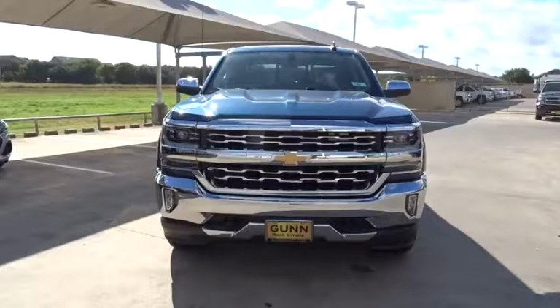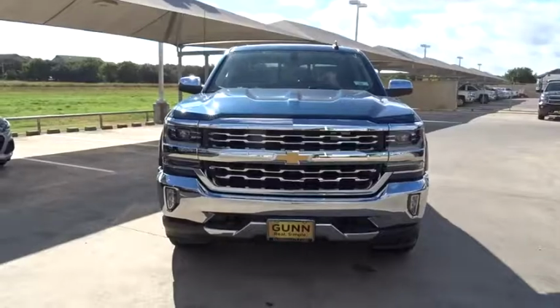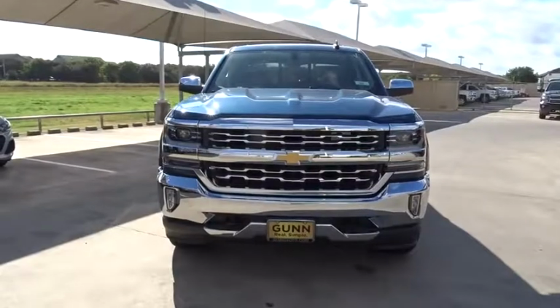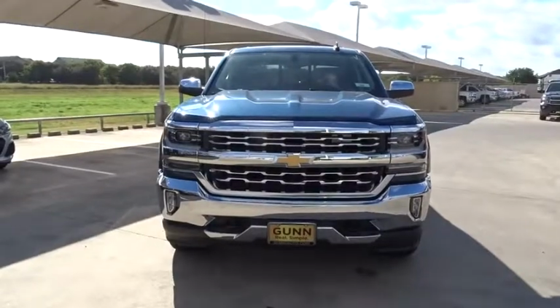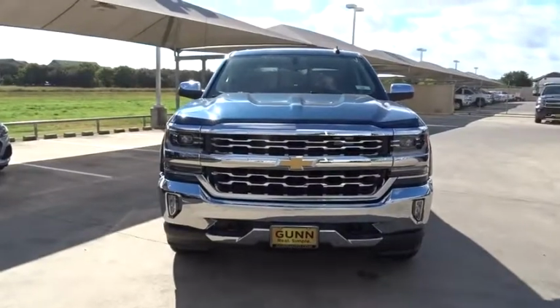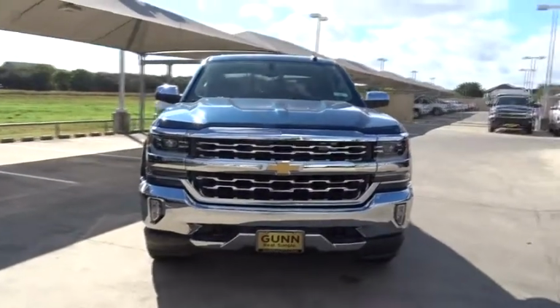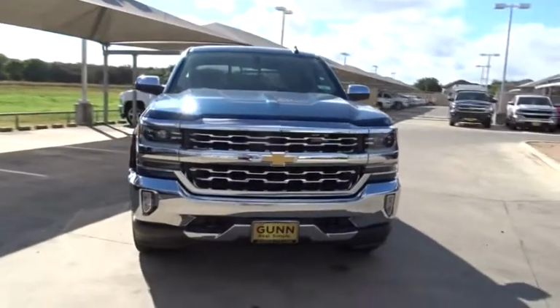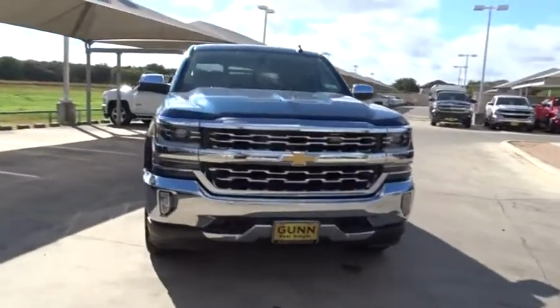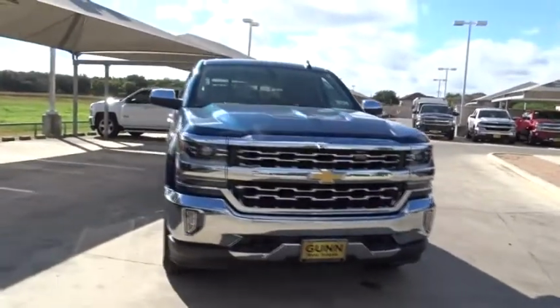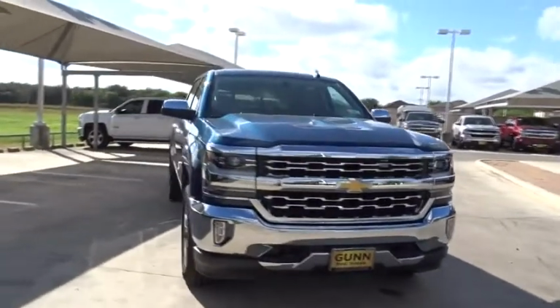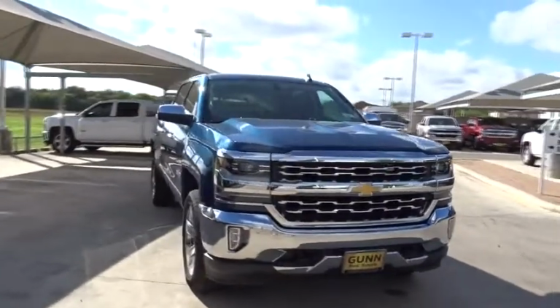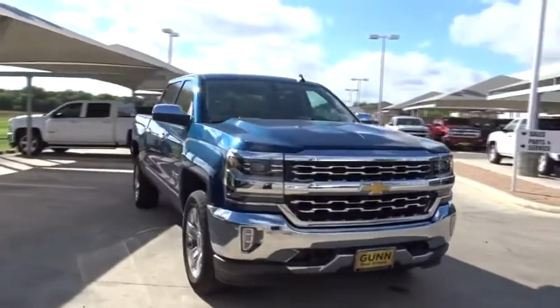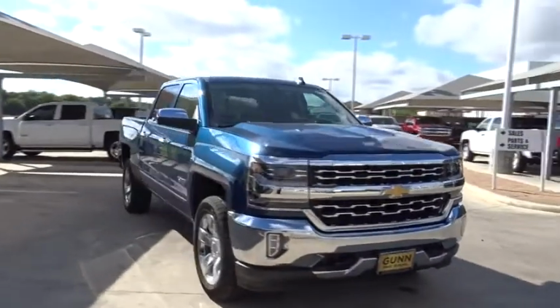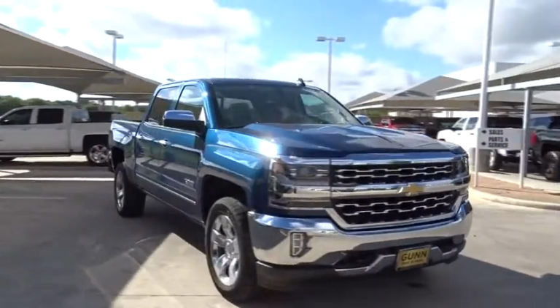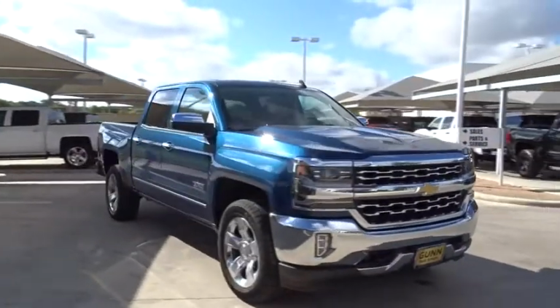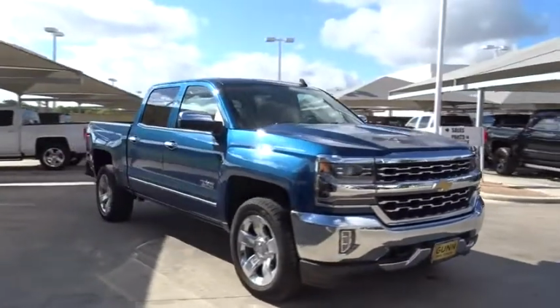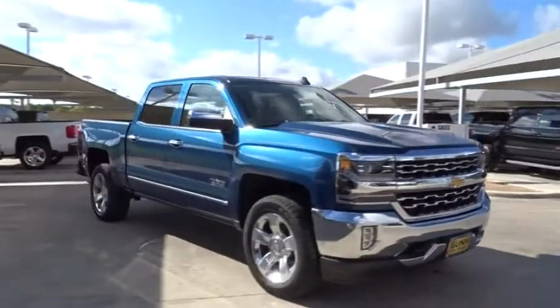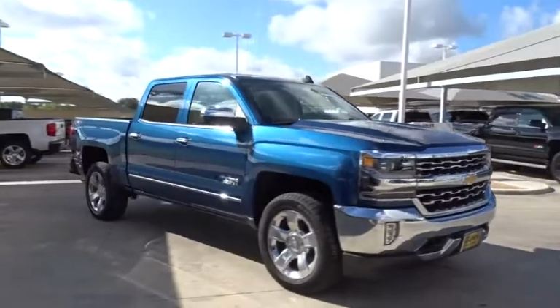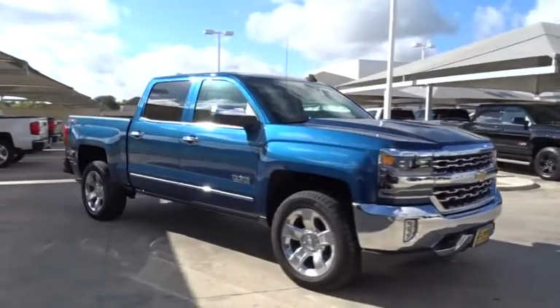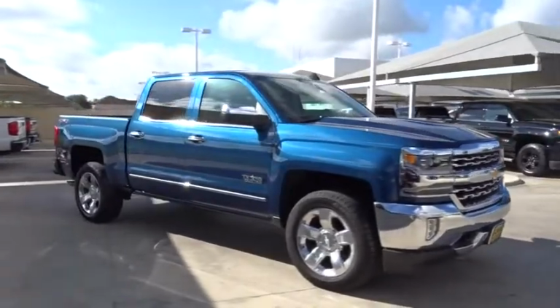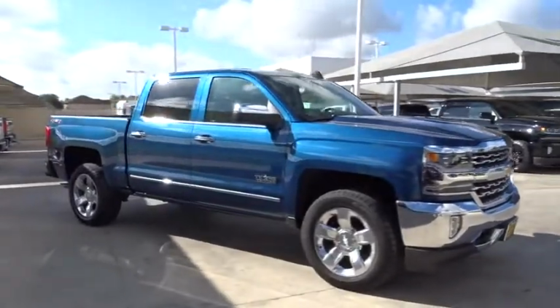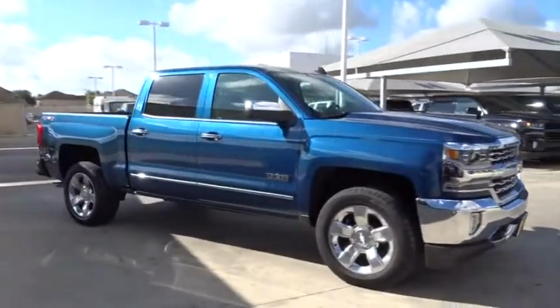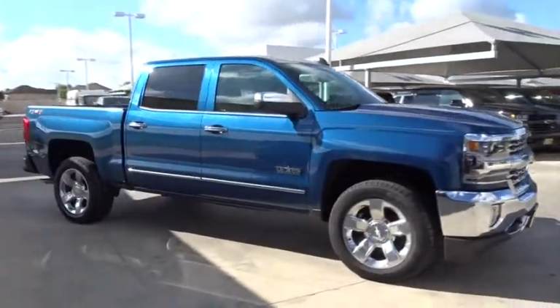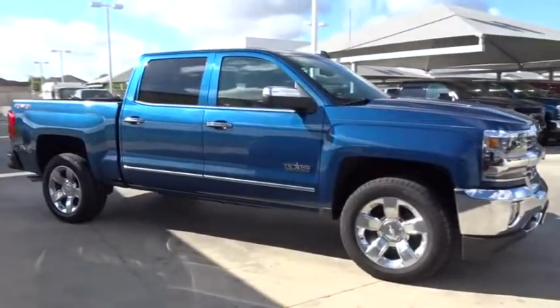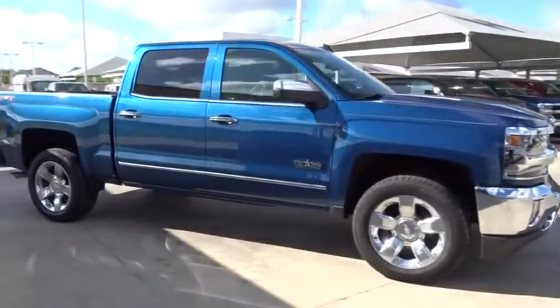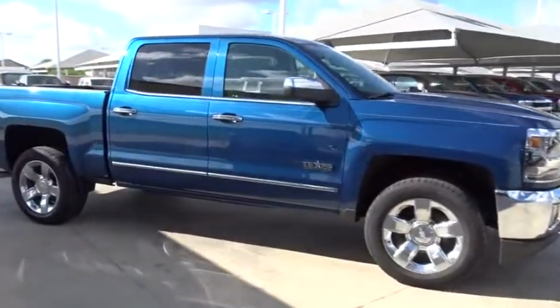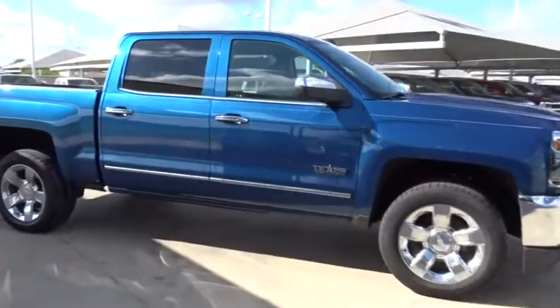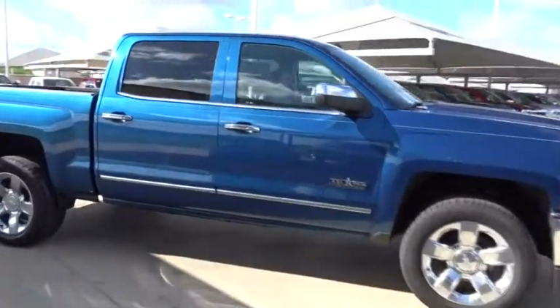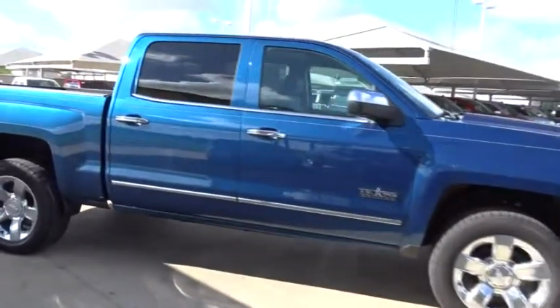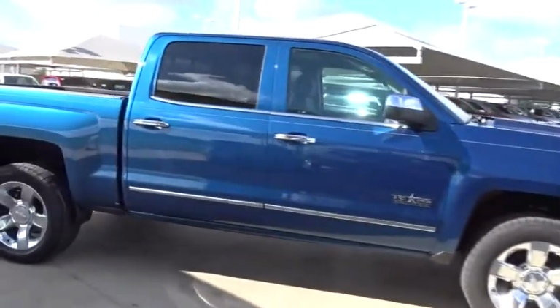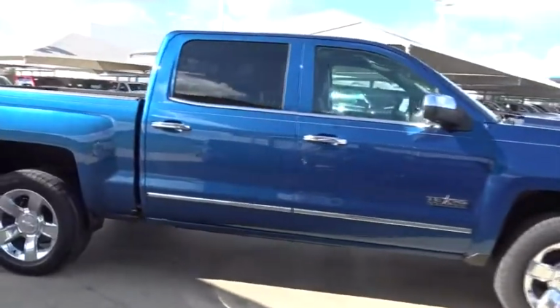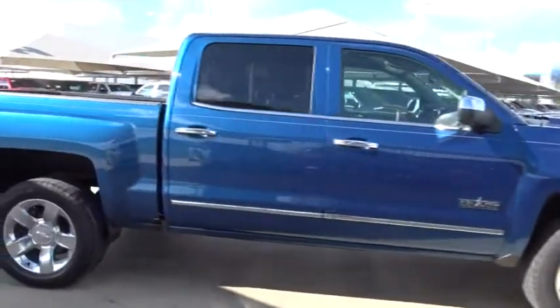The 2018 Chevrolet Silverado 1500. The Chevy Silverado 1500 is the perfect combination of functionality, reliability, and technology.